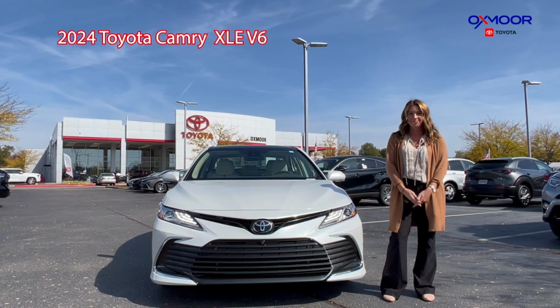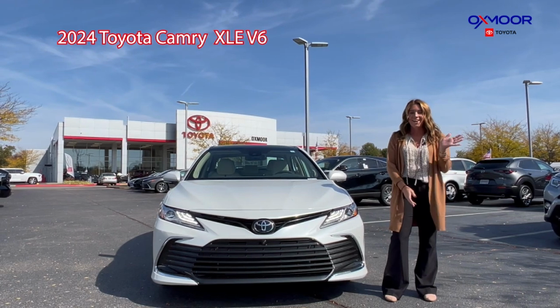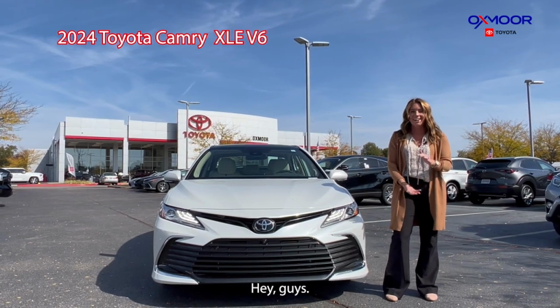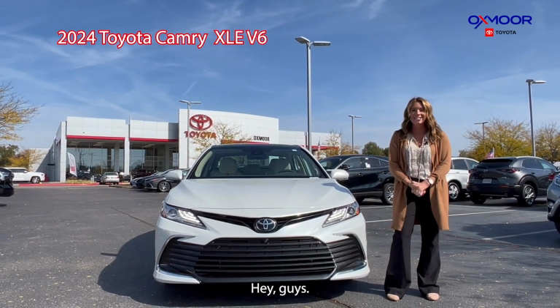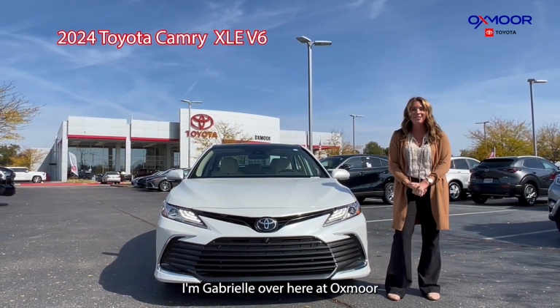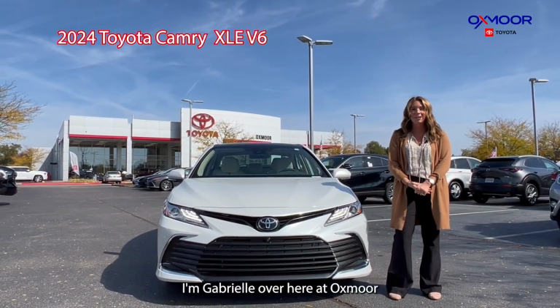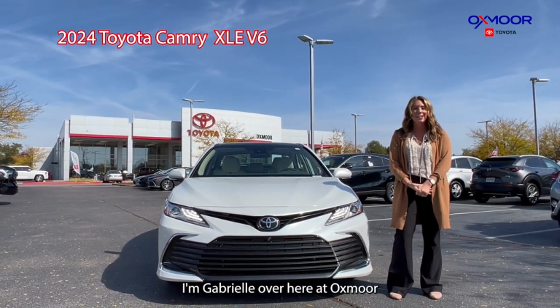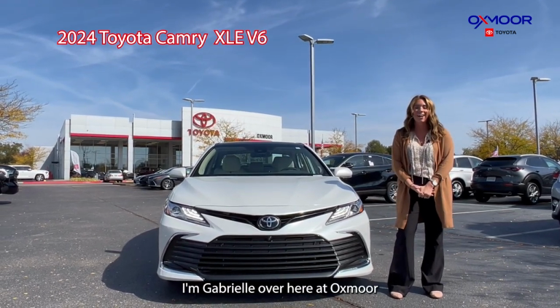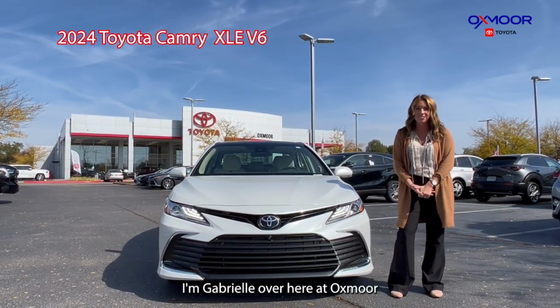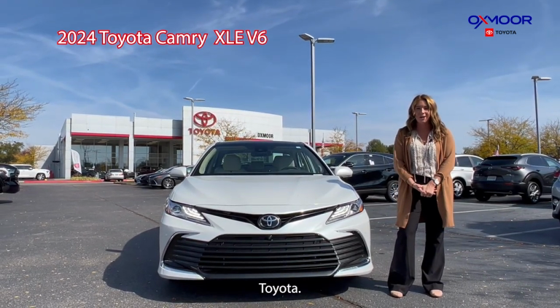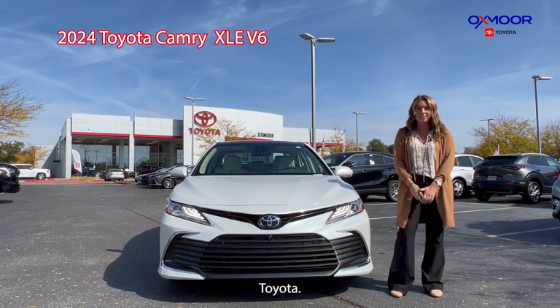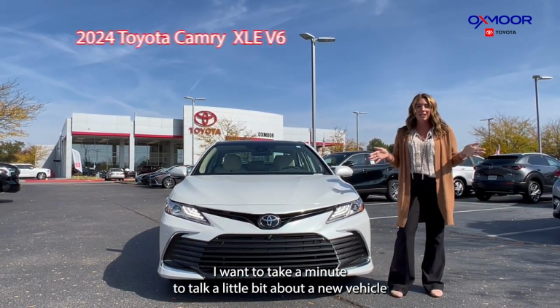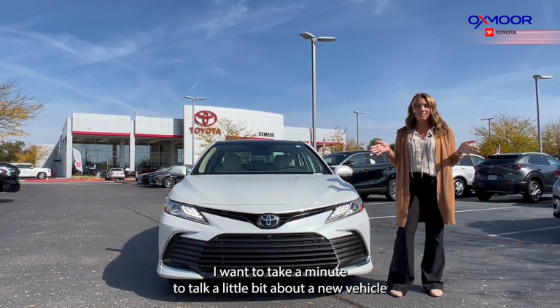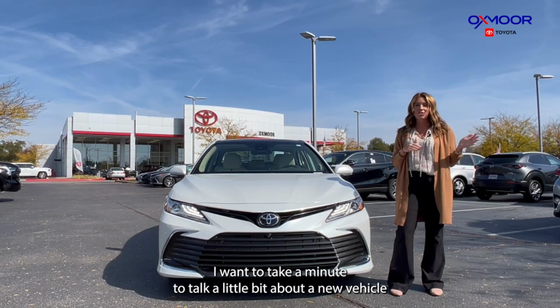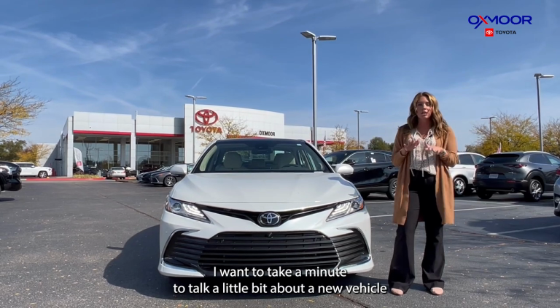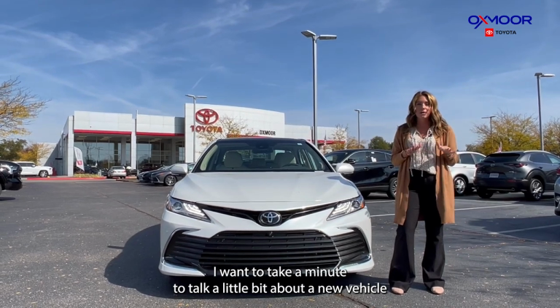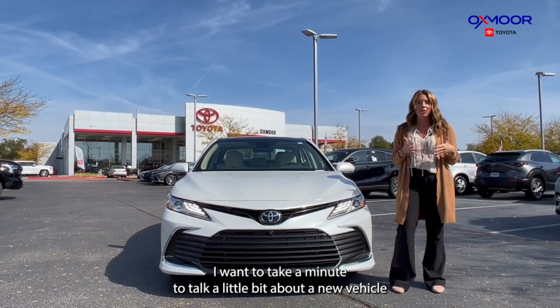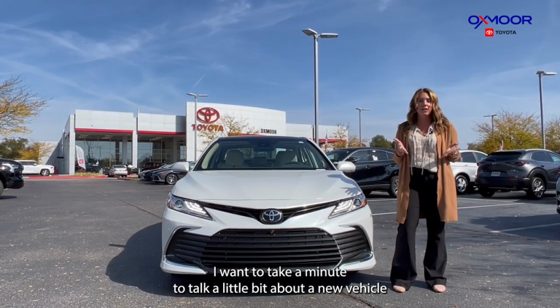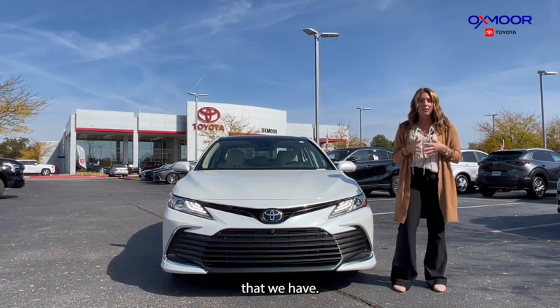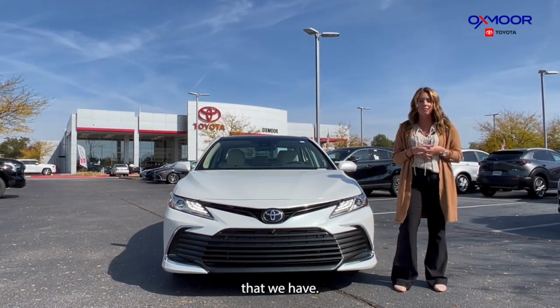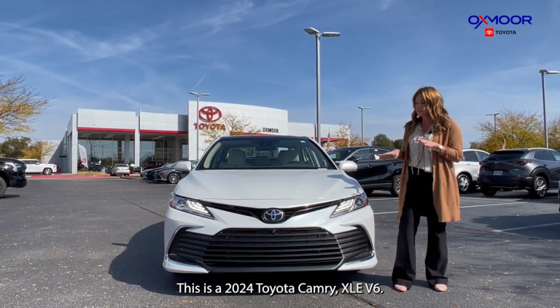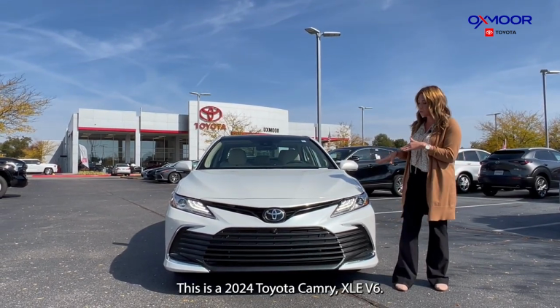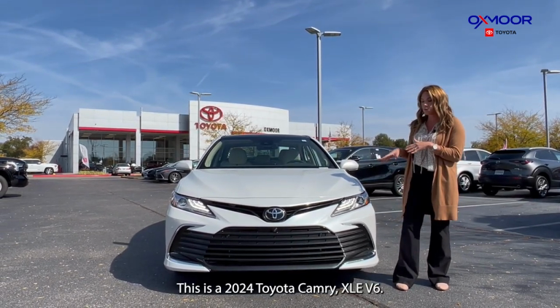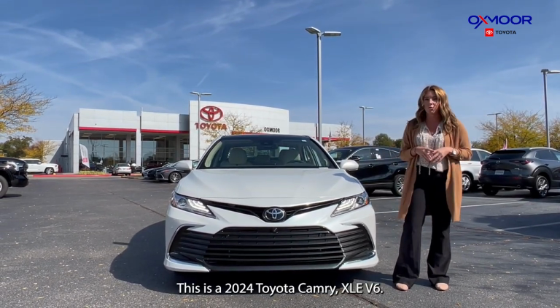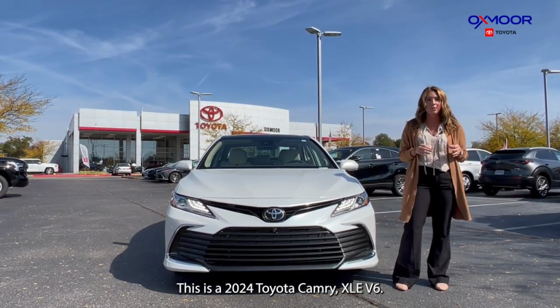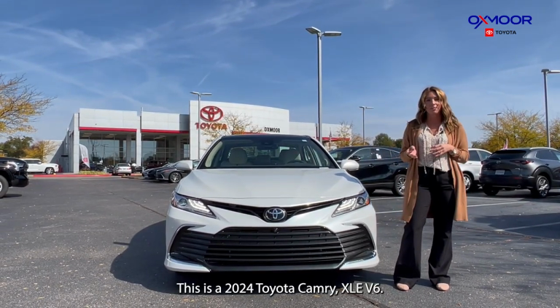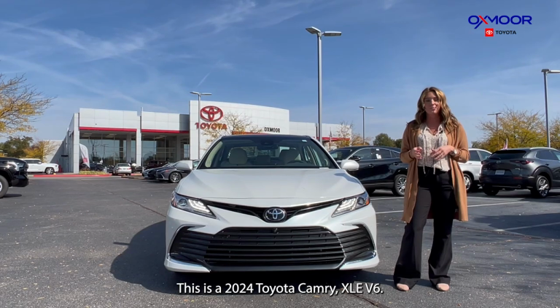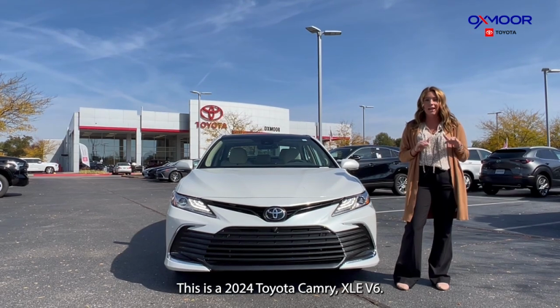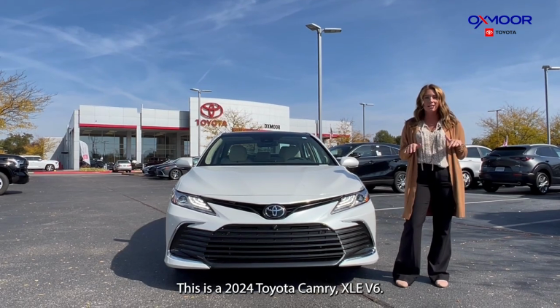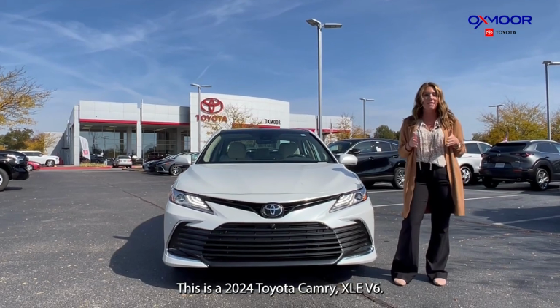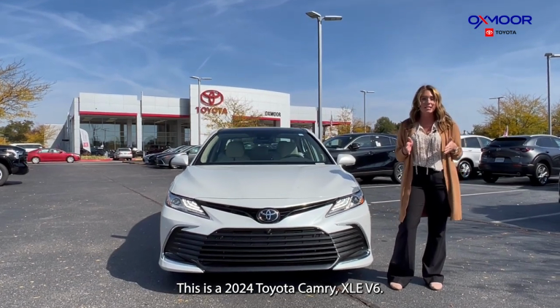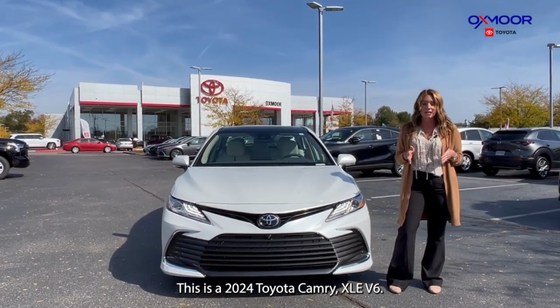Hey guys, I'm Gabrielle over here at Oxmoor Toyota. I wanted to take a minute and talk a little bit about a new vehicle that we have. This is a 2024 Toyota Camry XLE V6.